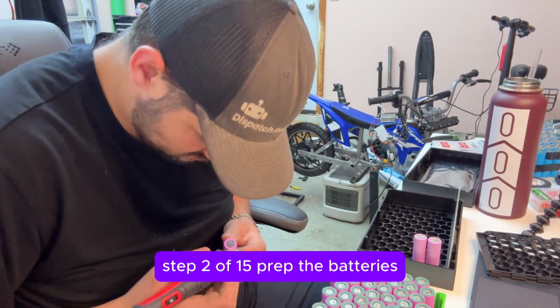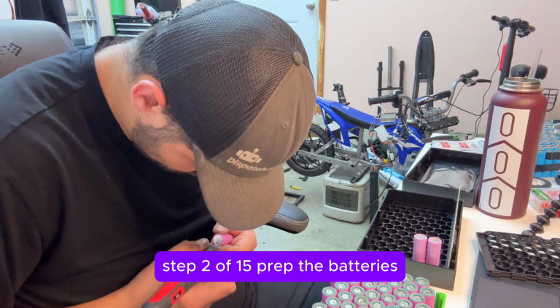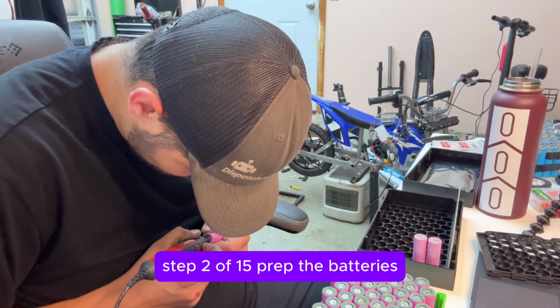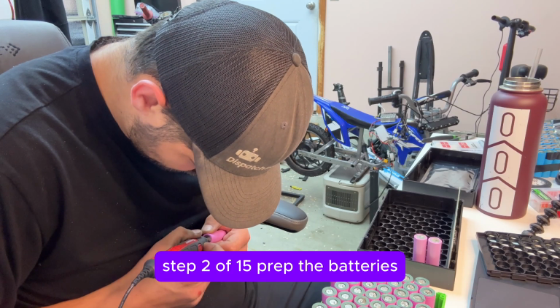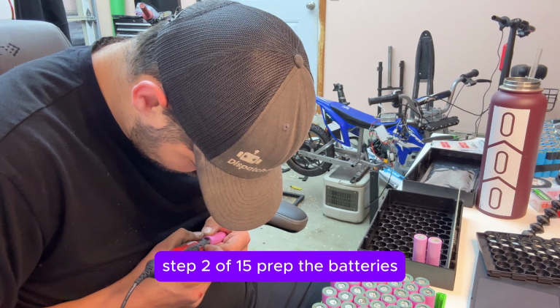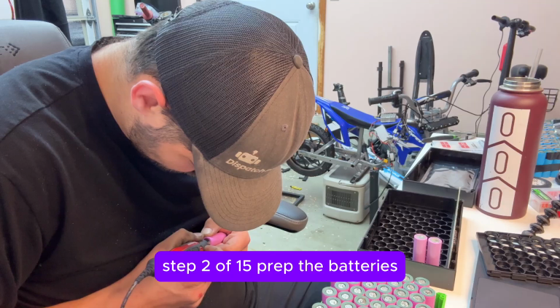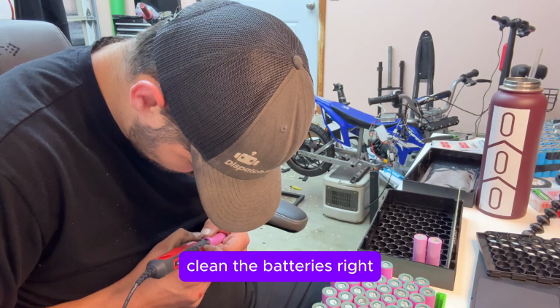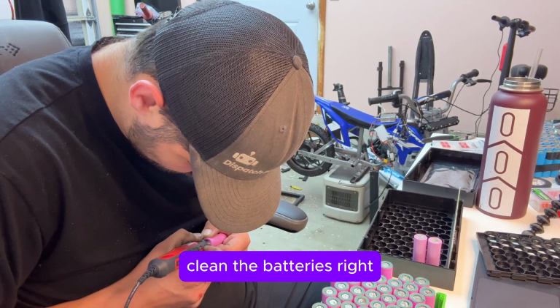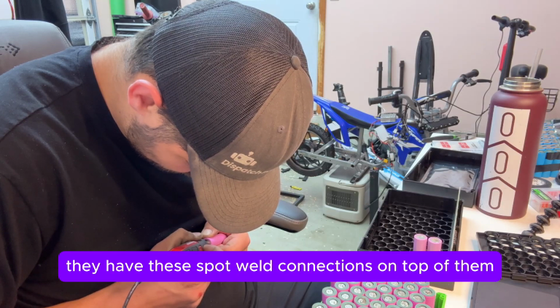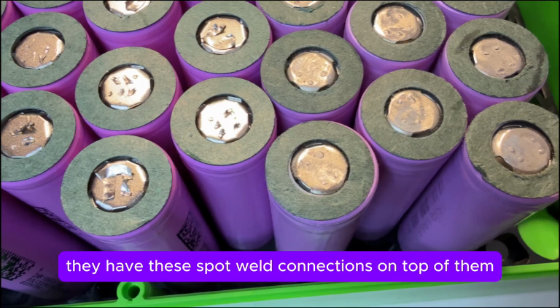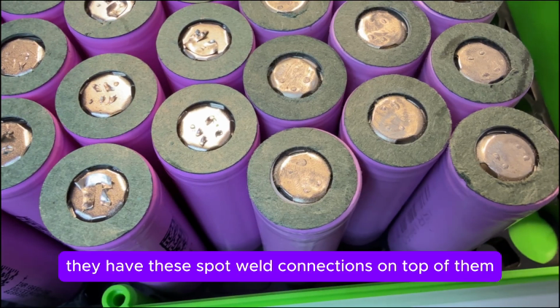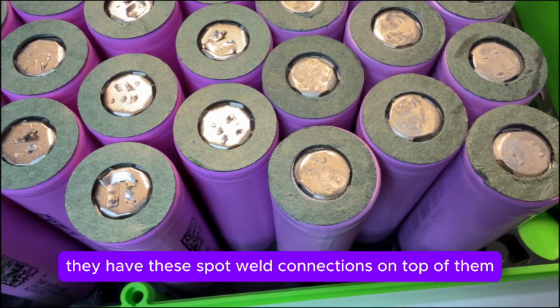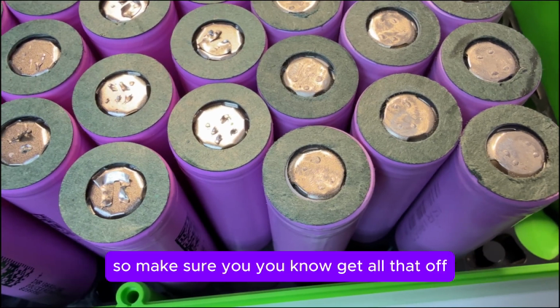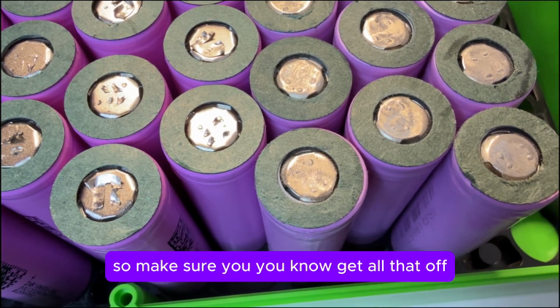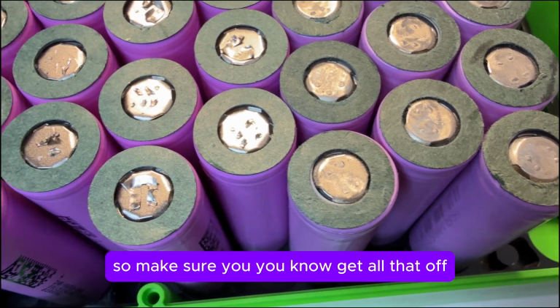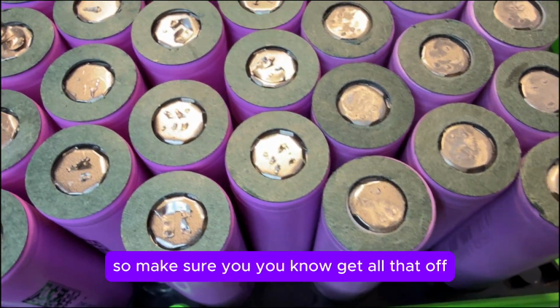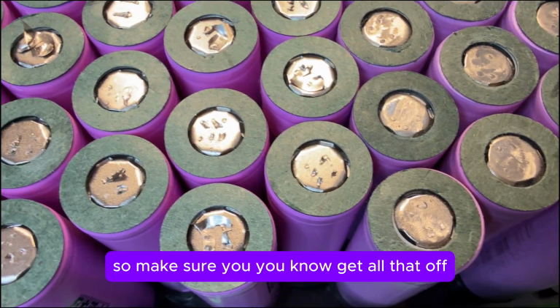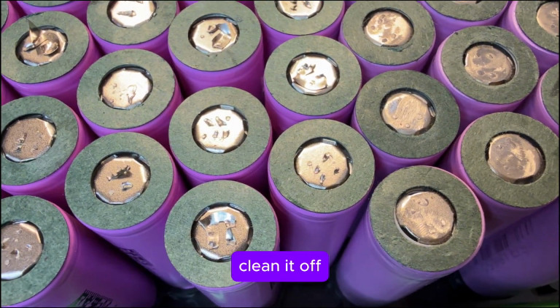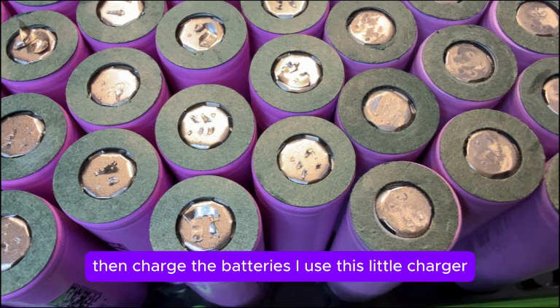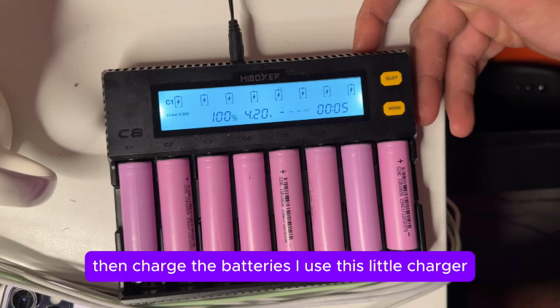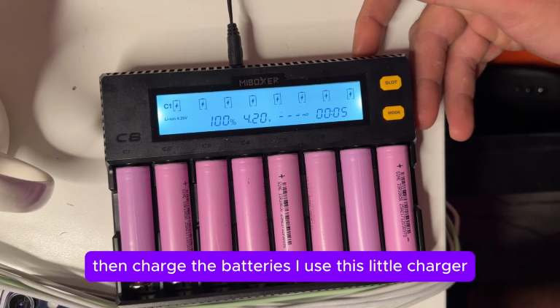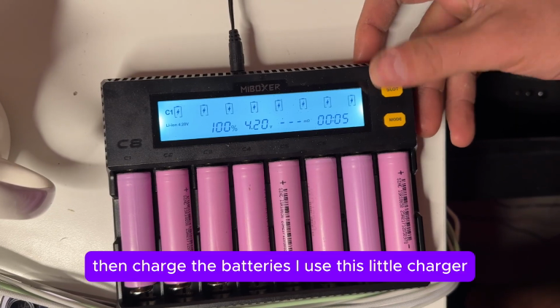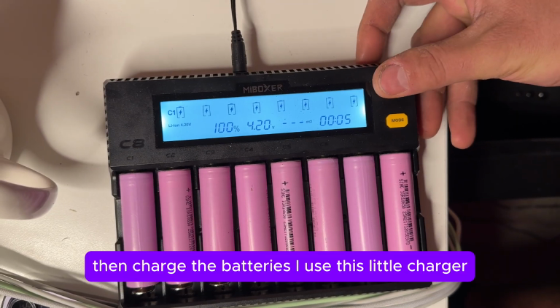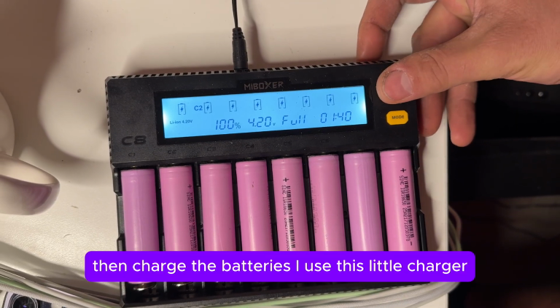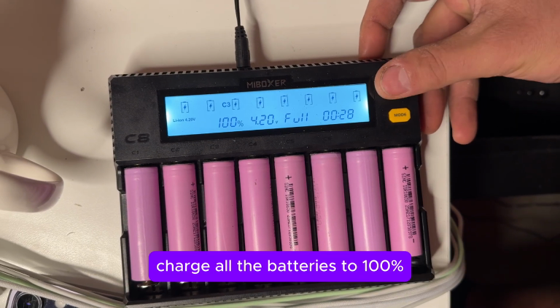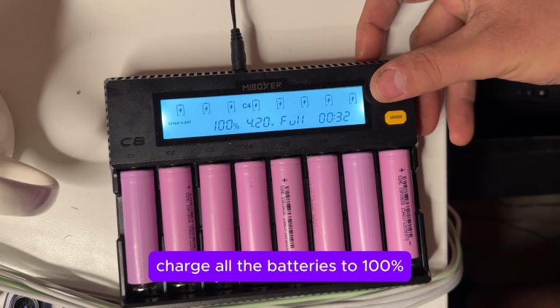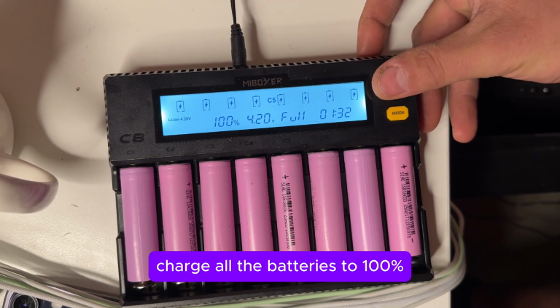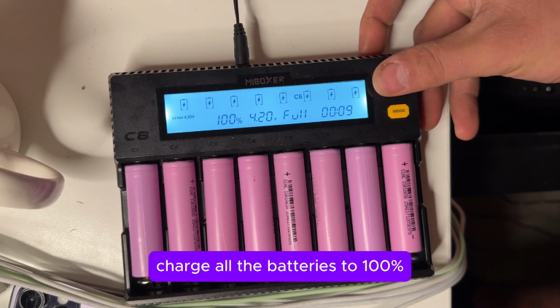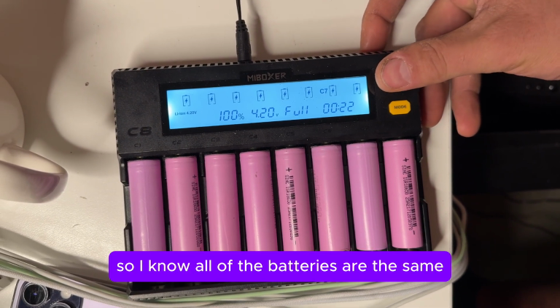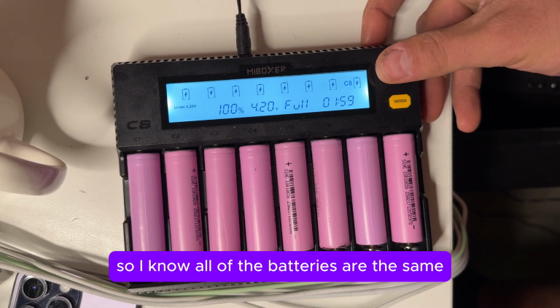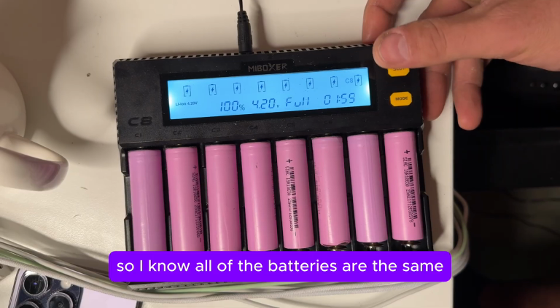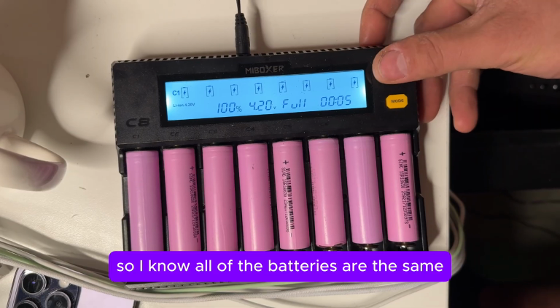Step two of 15: prep the batteries, clean the batteries. They have these spot weld connections on top of them, so make sure you get all that off and clean it off. Then charge the batteries — I use this little charger — charge all the batteries to a hundred percent so I know all of the batteries are the same.